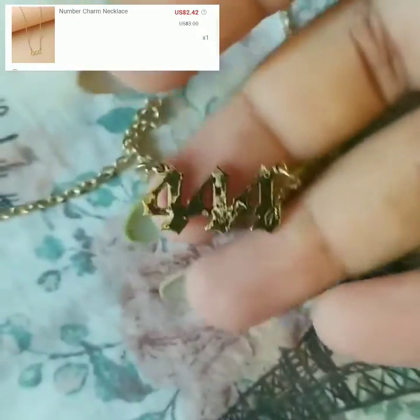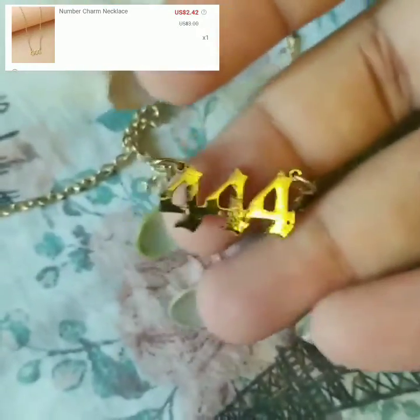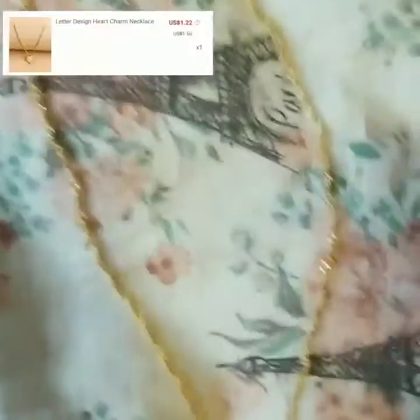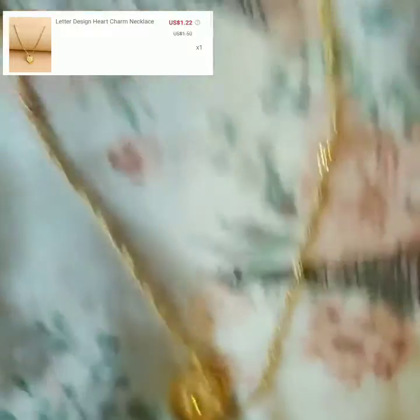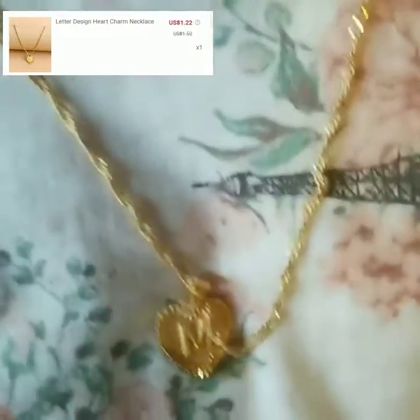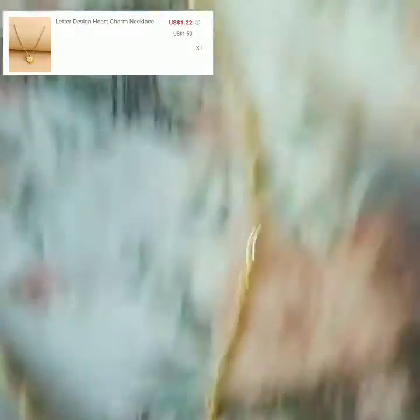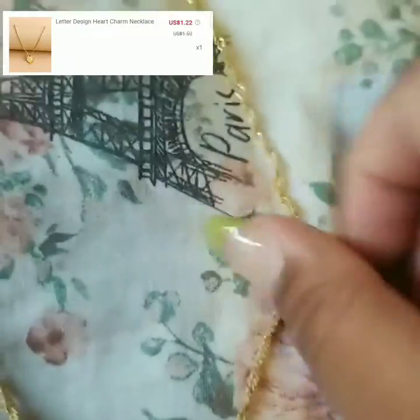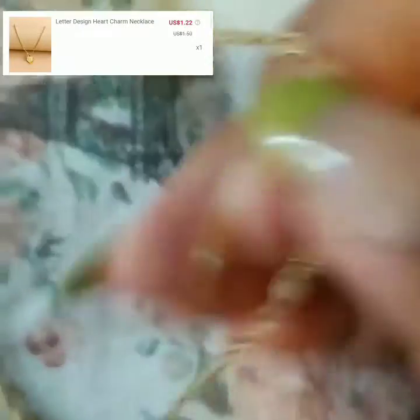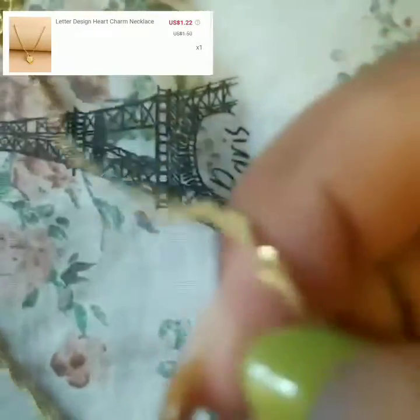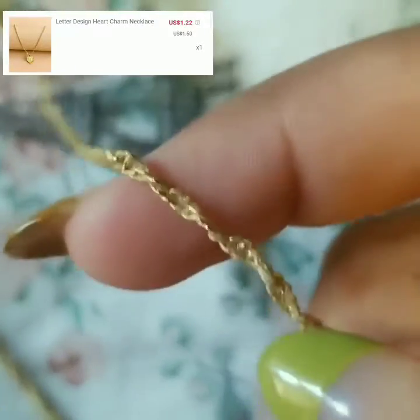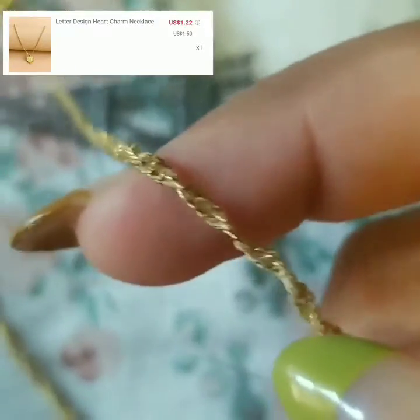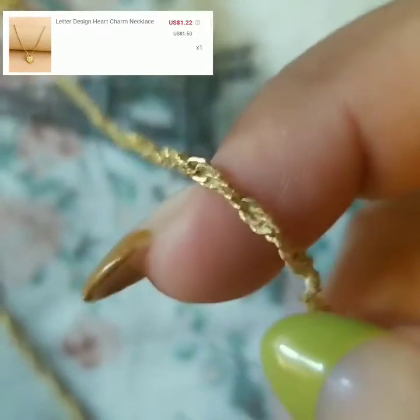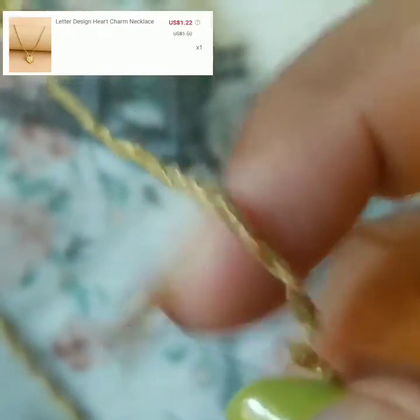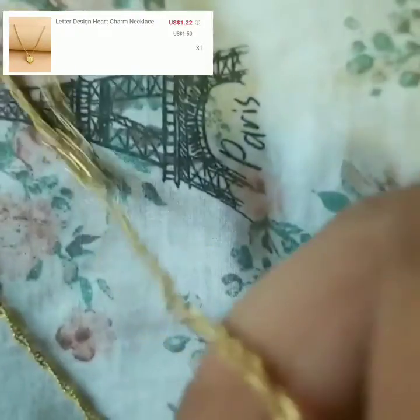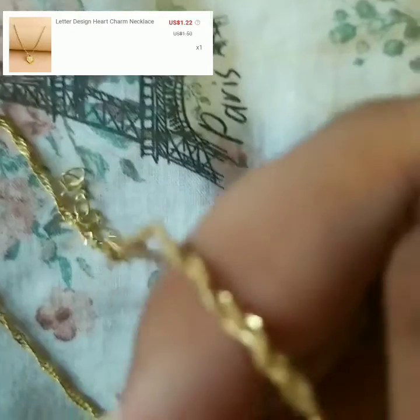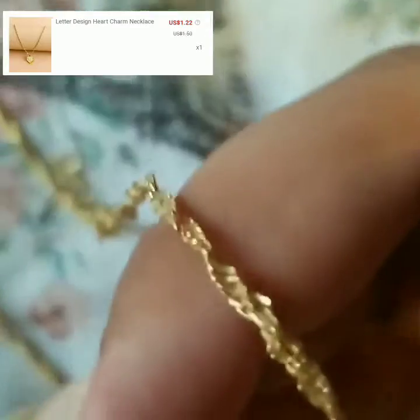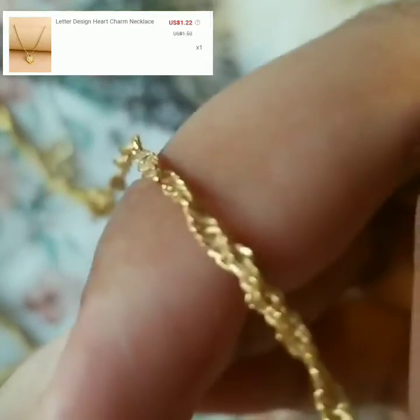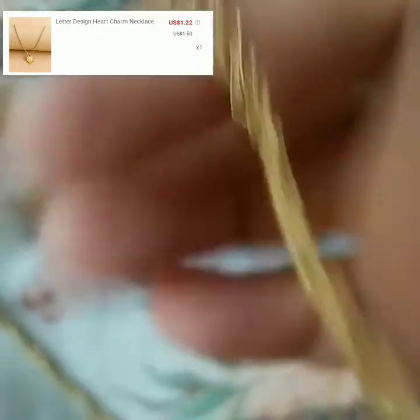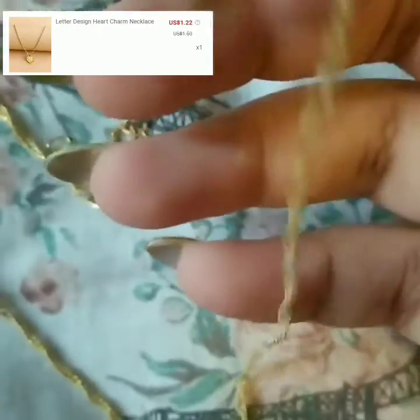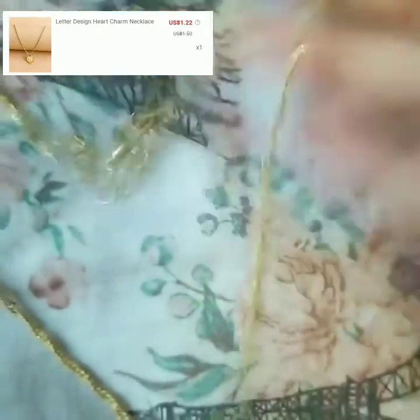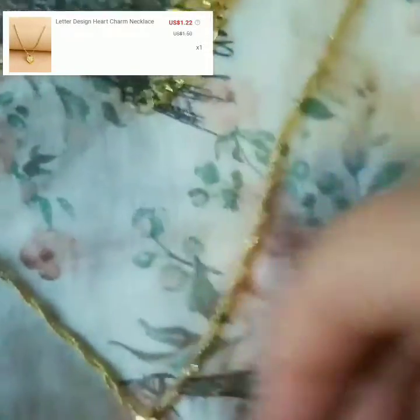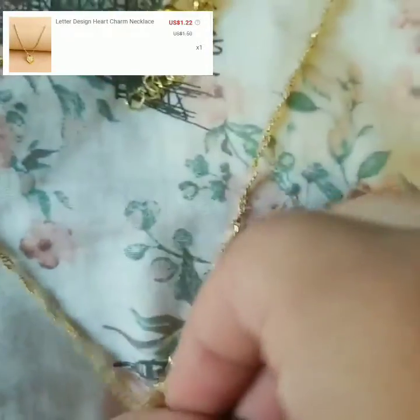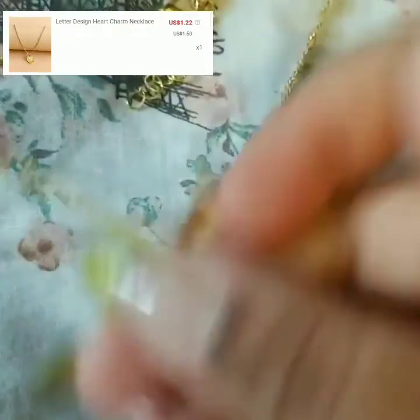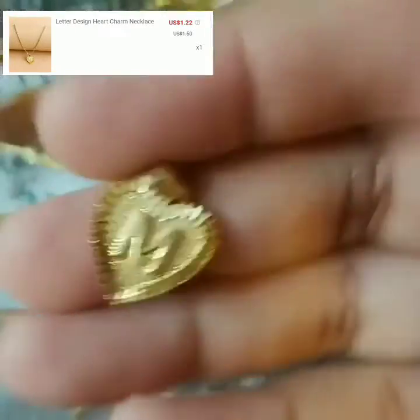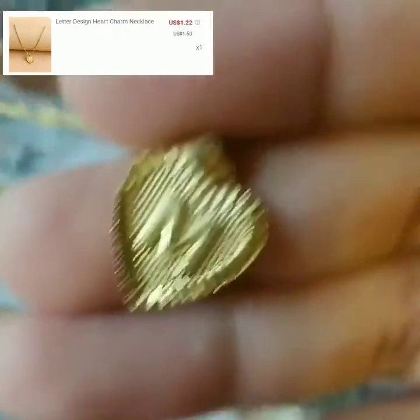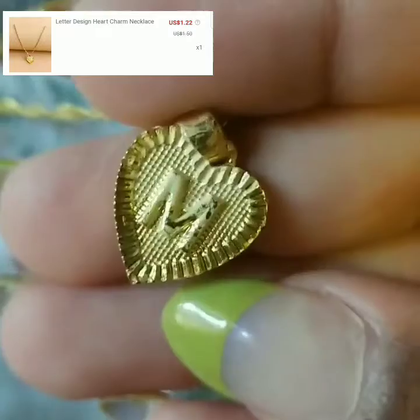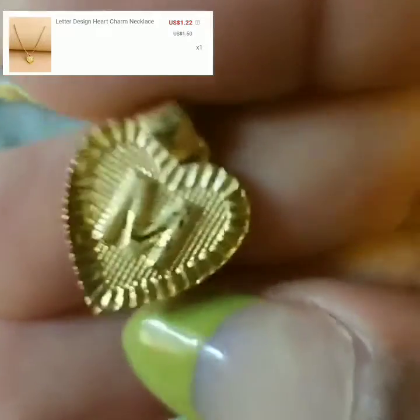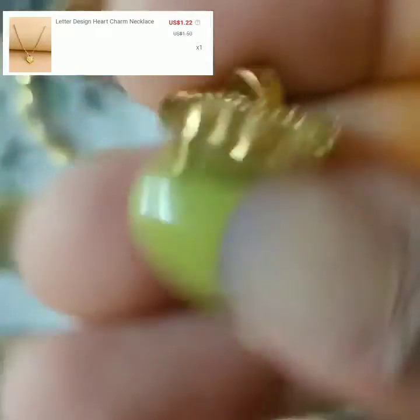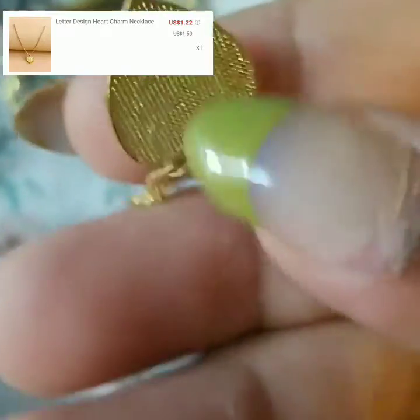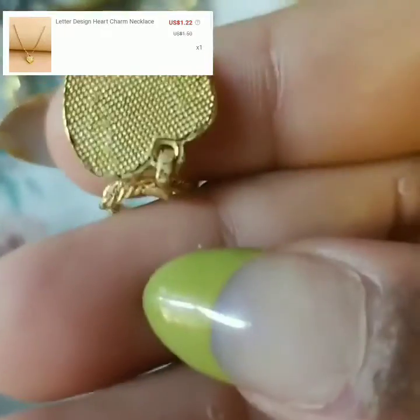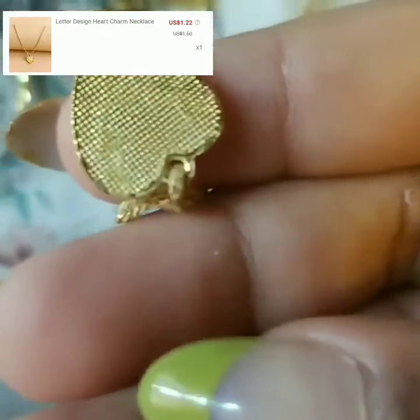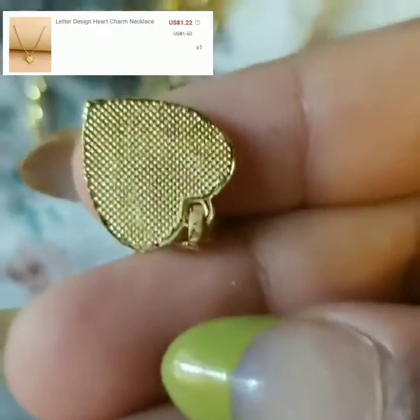Now I'm showing this letter design heart charm necklace — I got an 'M' on mine in gold. I ruined it once again with nail polish, but you can't really tell when you're wearing it. I really love this necklace just for layering.